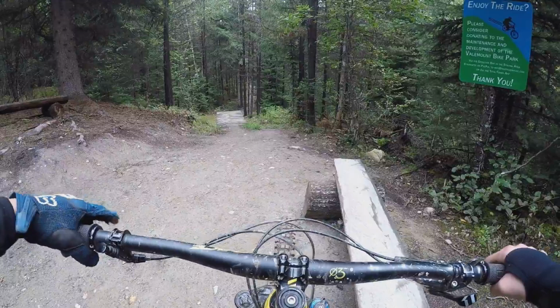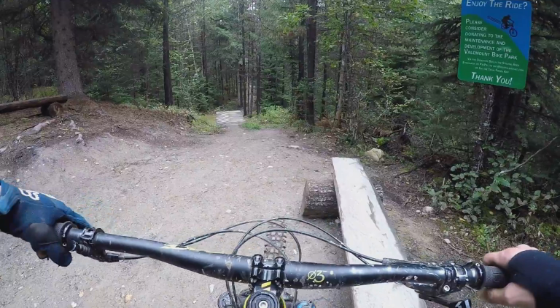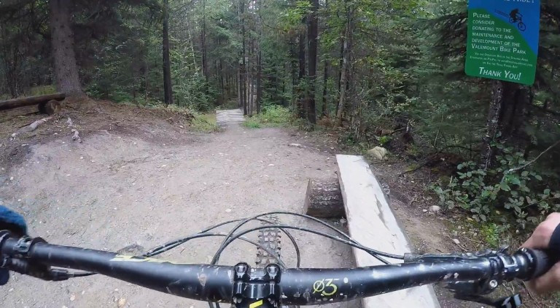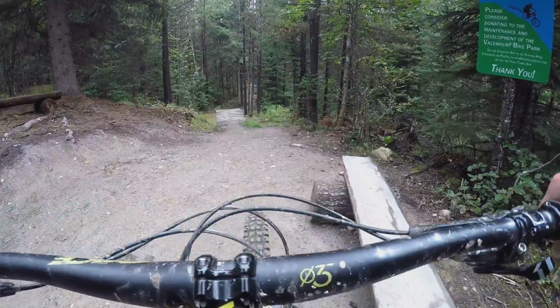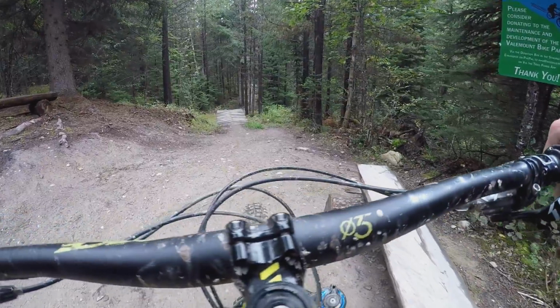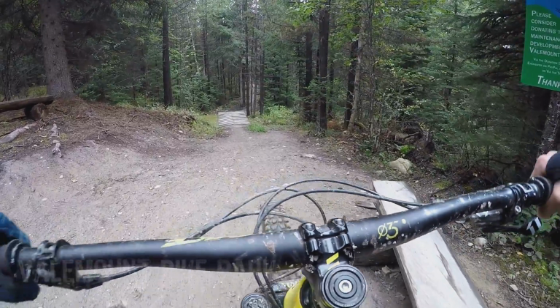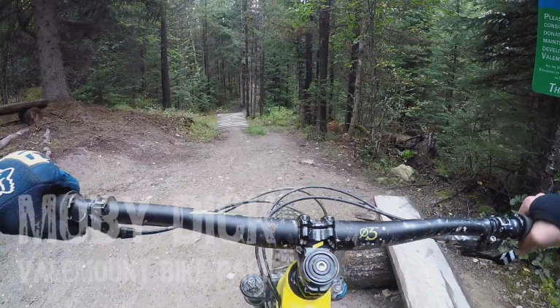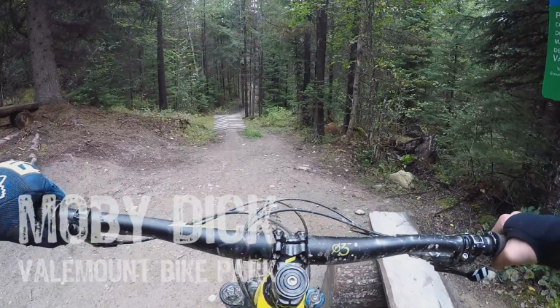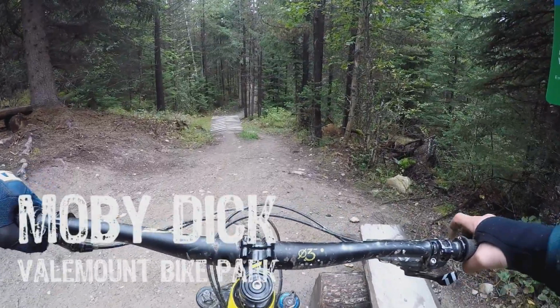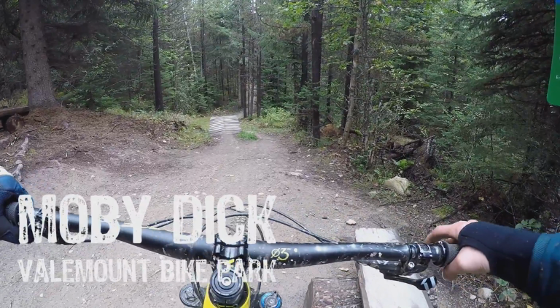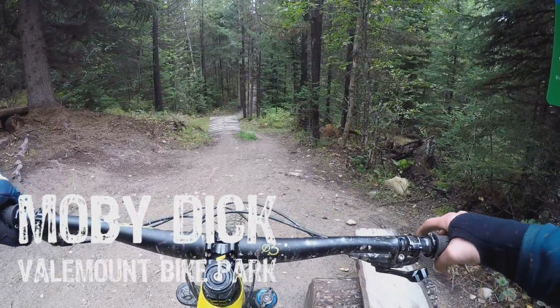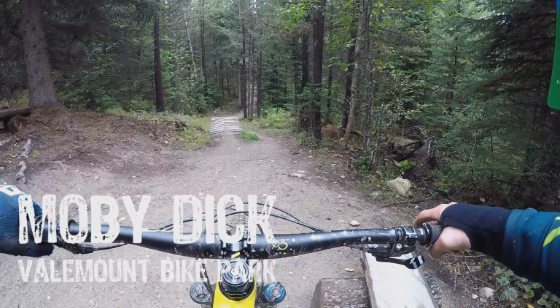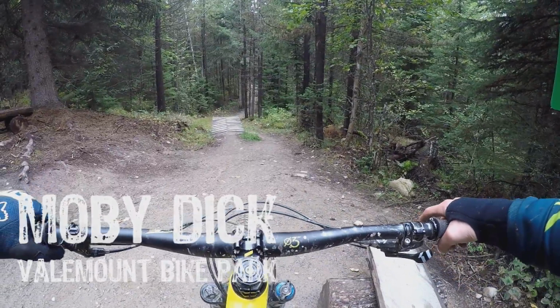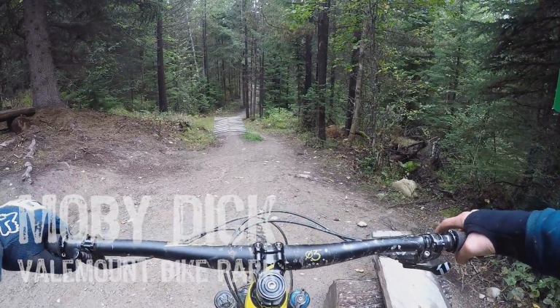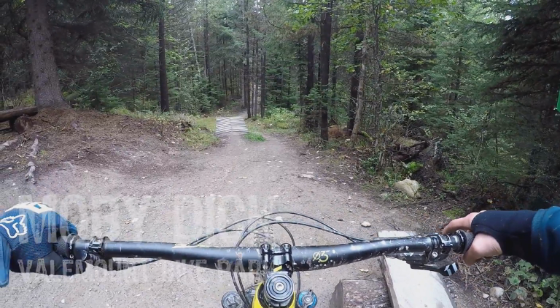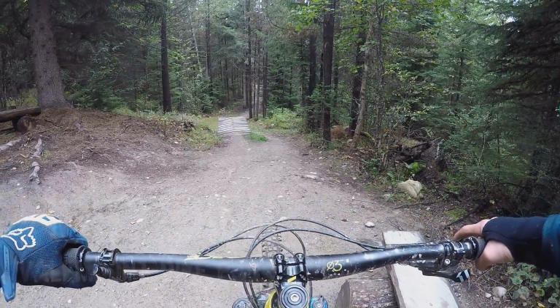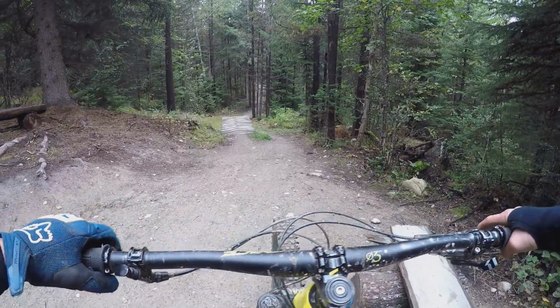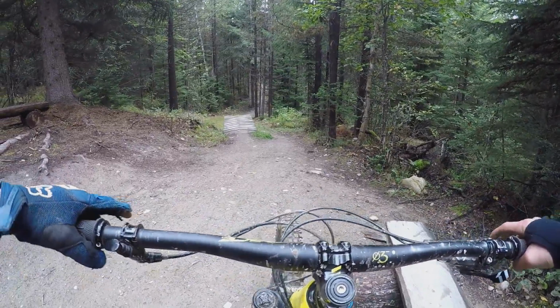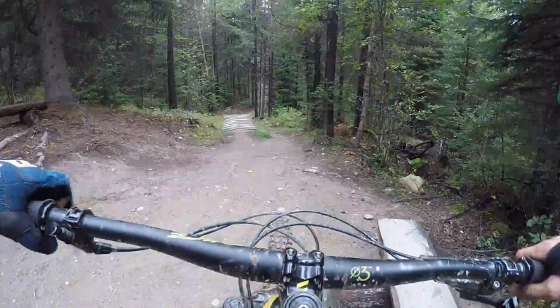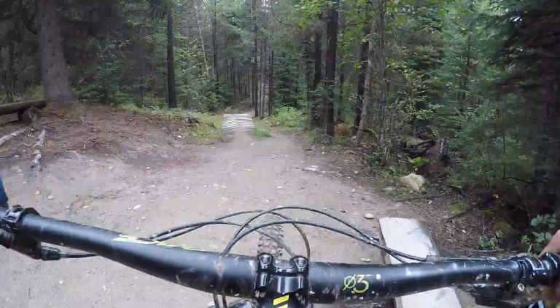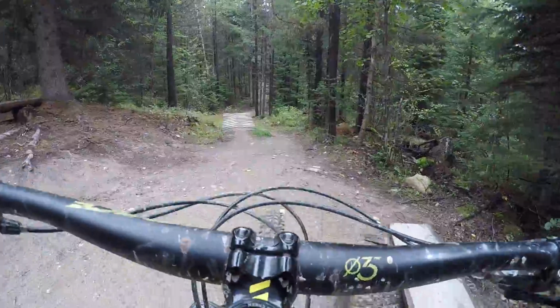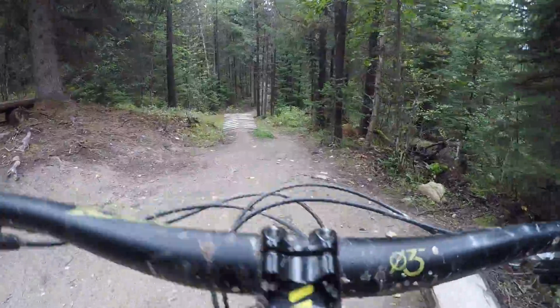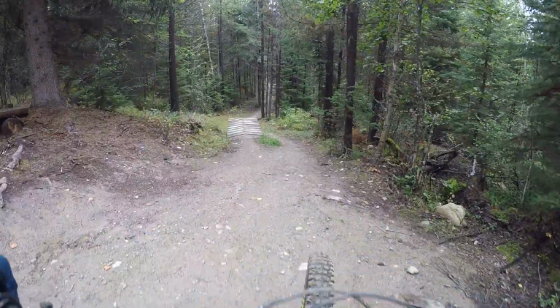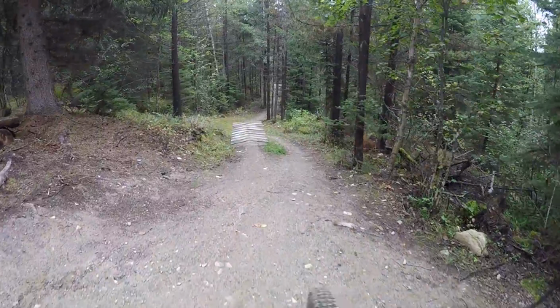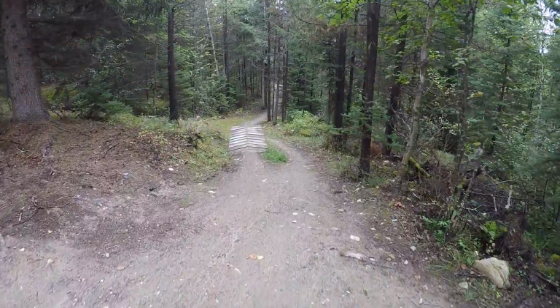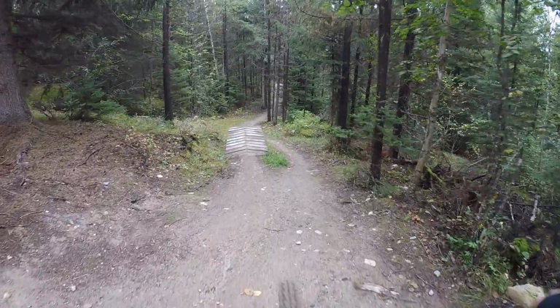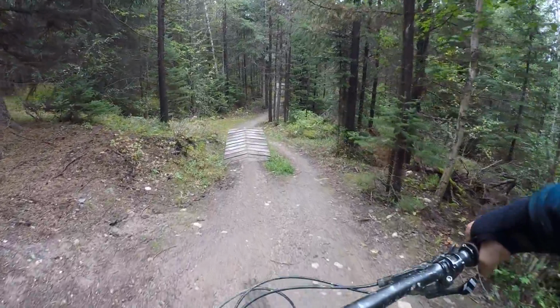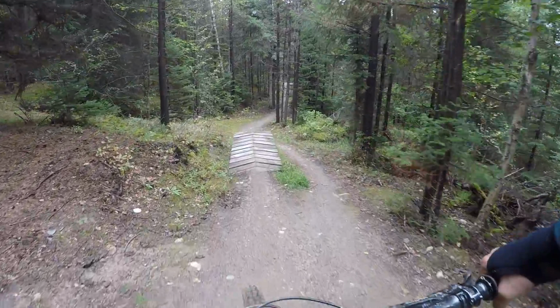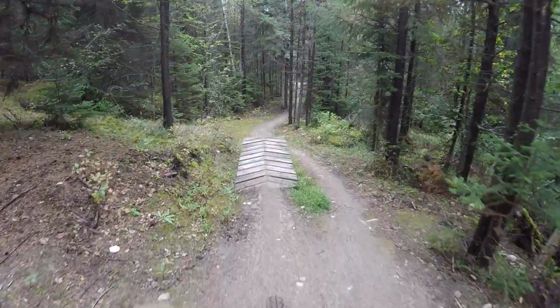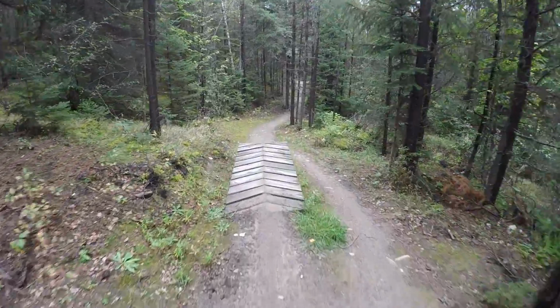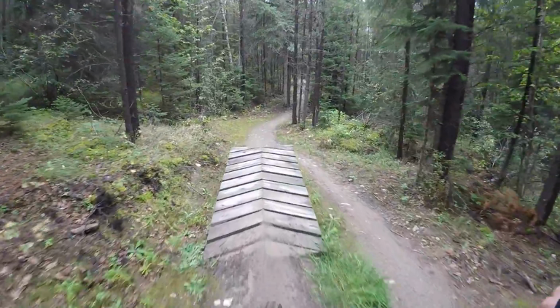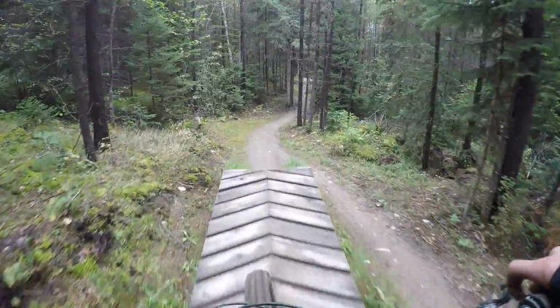Another flow trail — Moby Dick. Let's do it. This is the one with the whale tail and the wall ride.